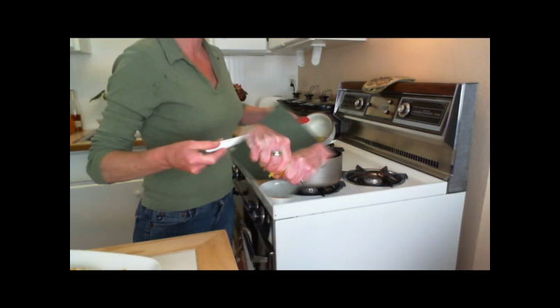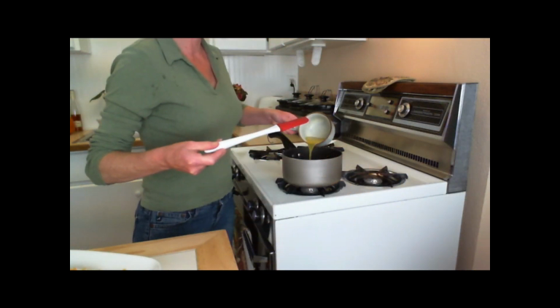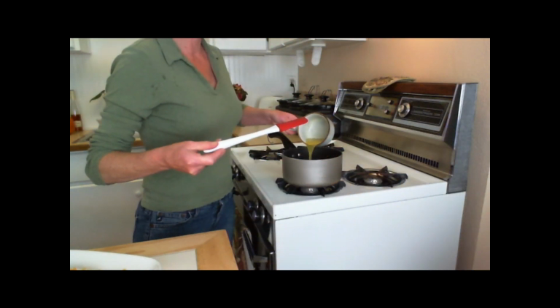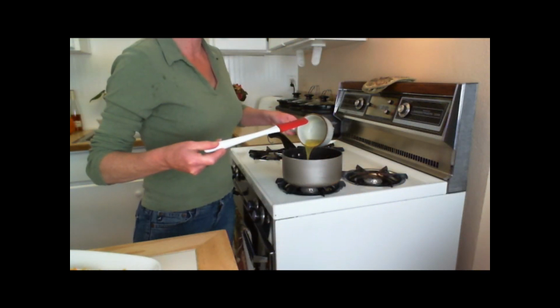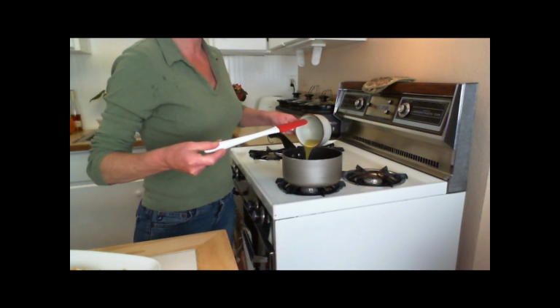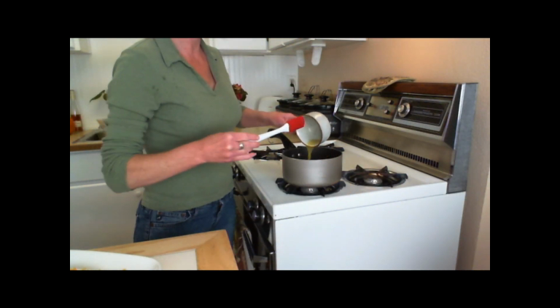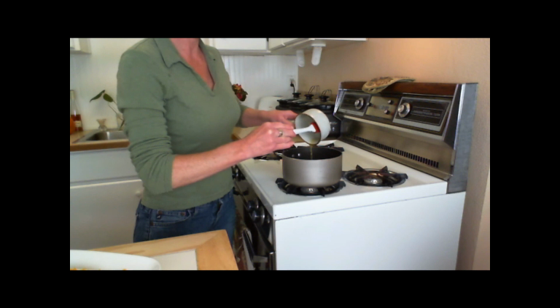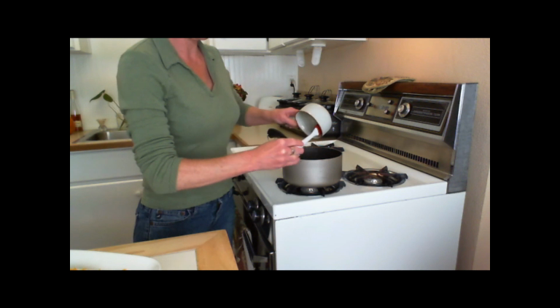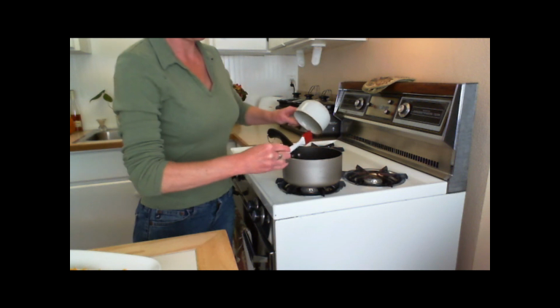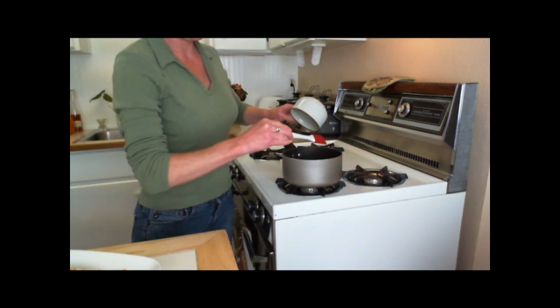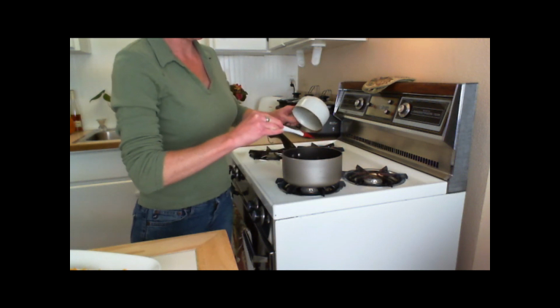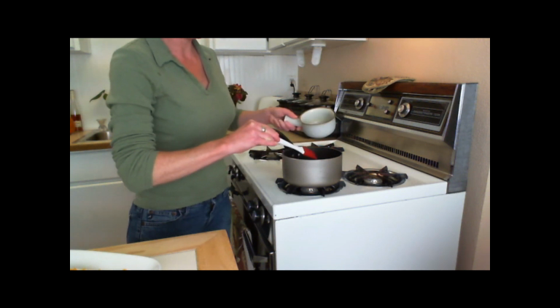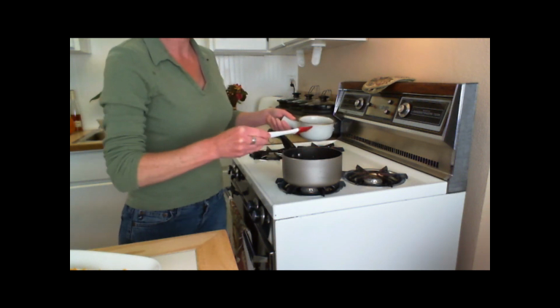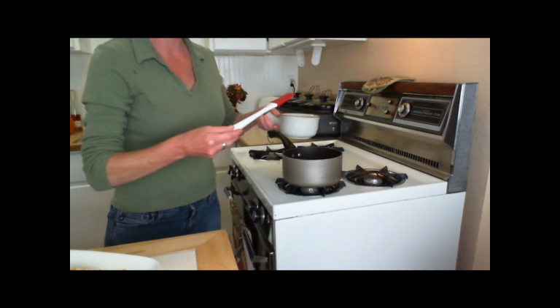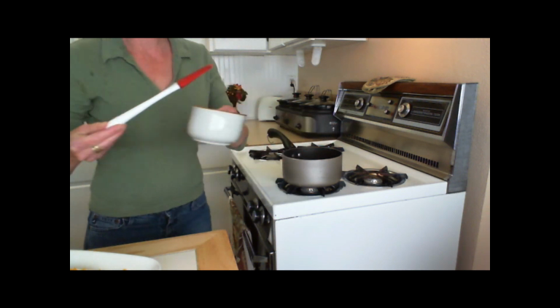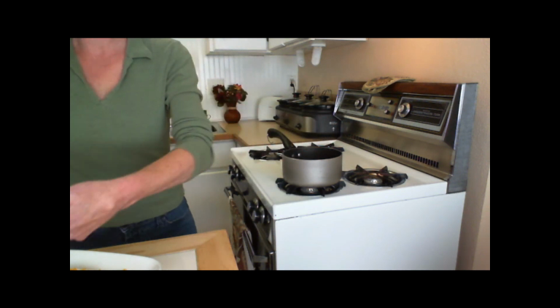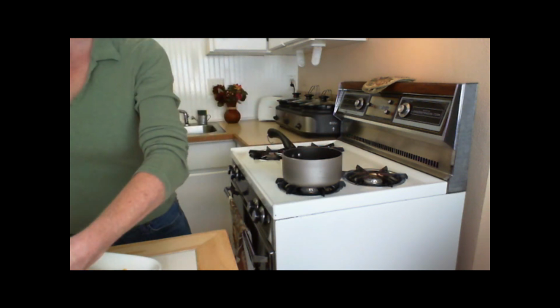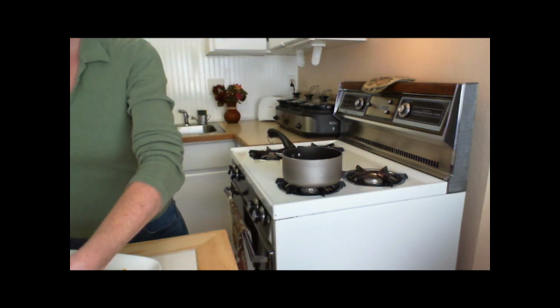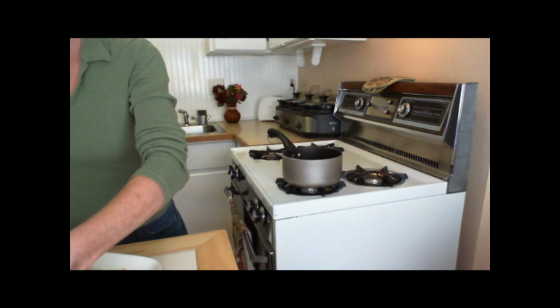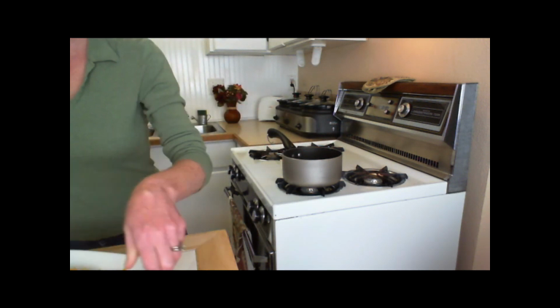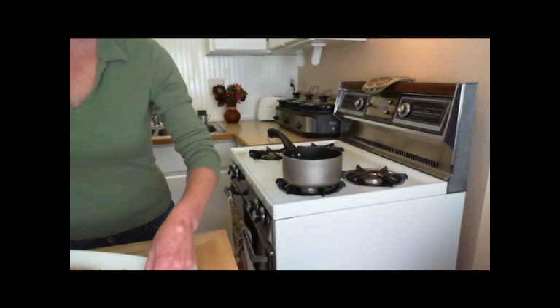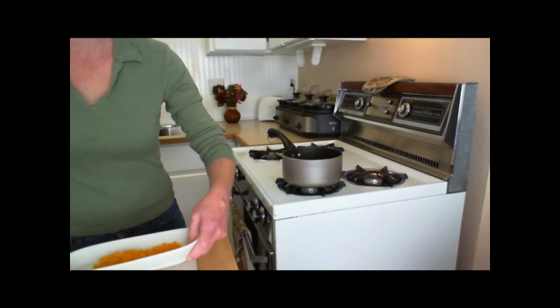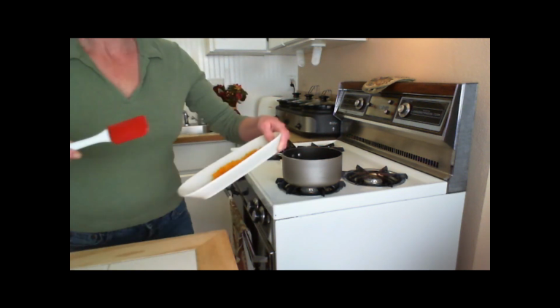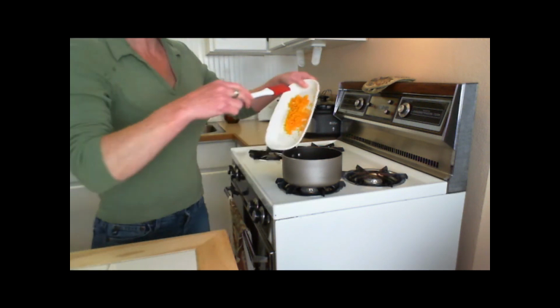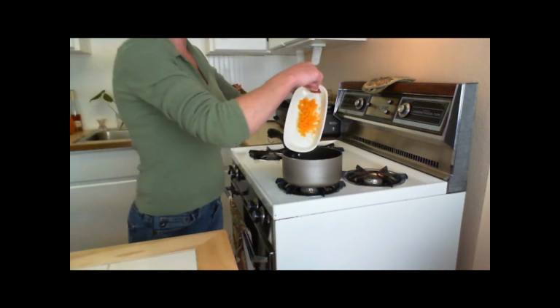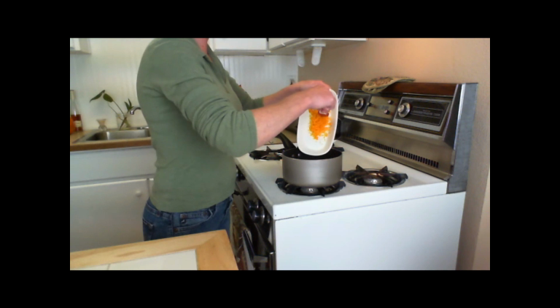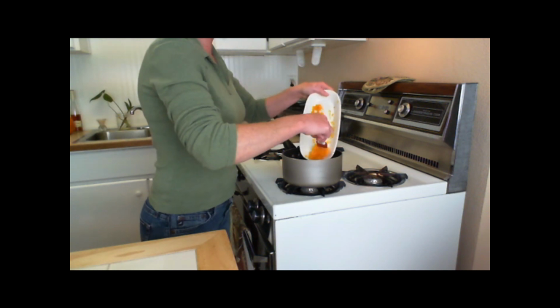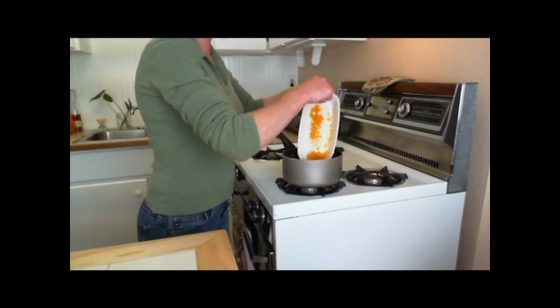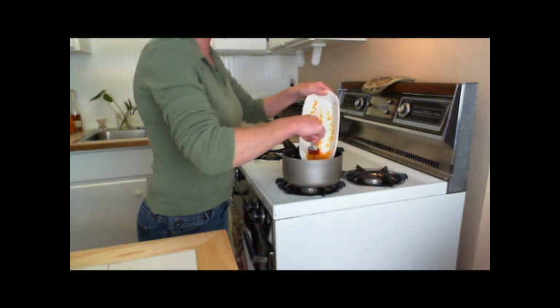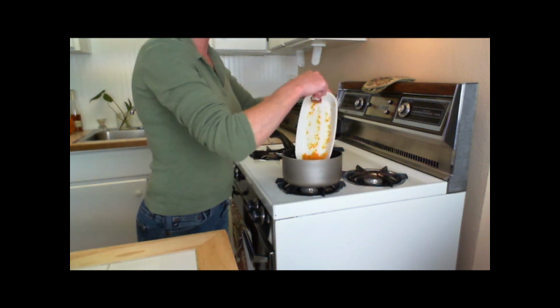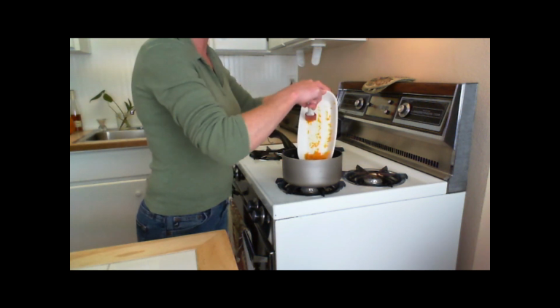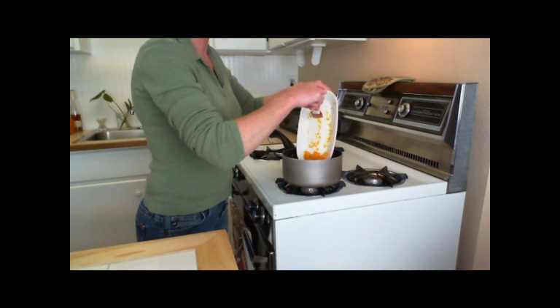In a small saucepan over medium heat, melt 2 tablespoons of butter. Add the orange juice and zest plus confectioner's sugar and stir until thickened.